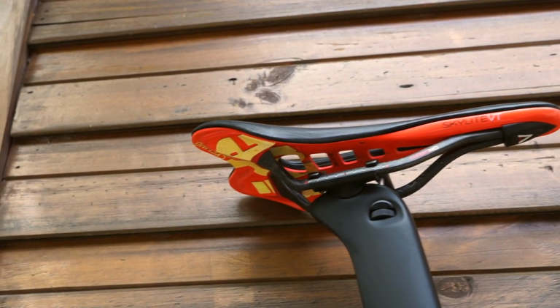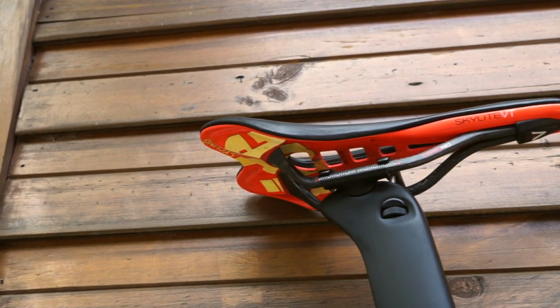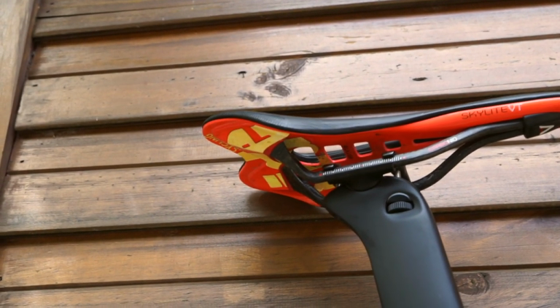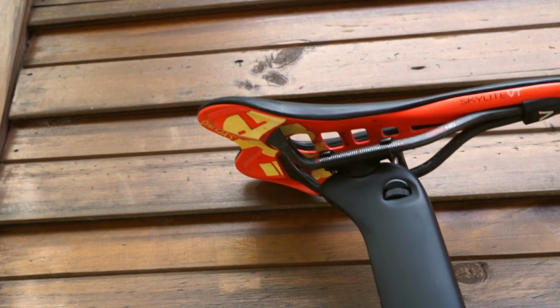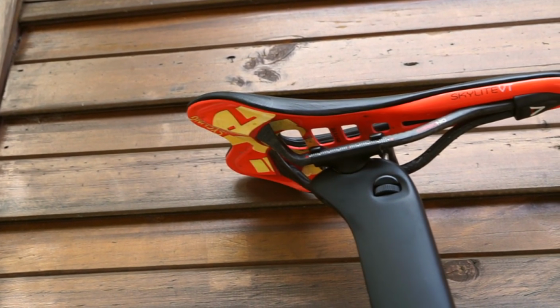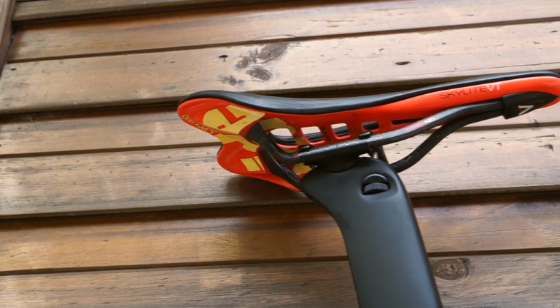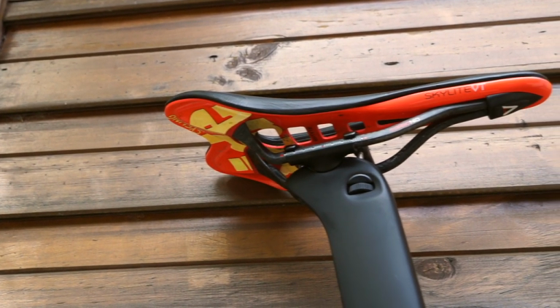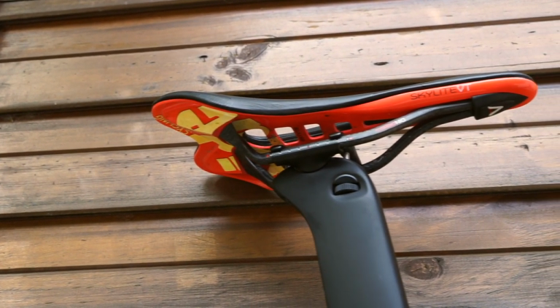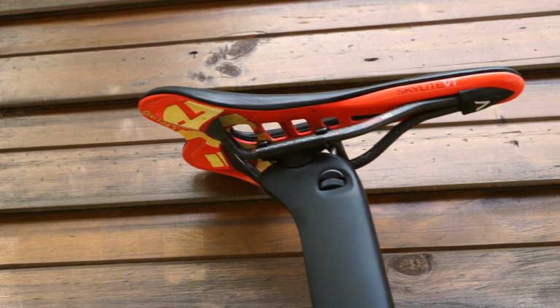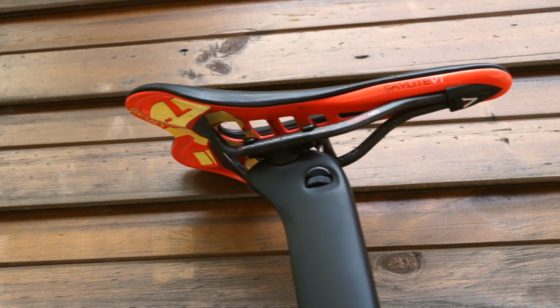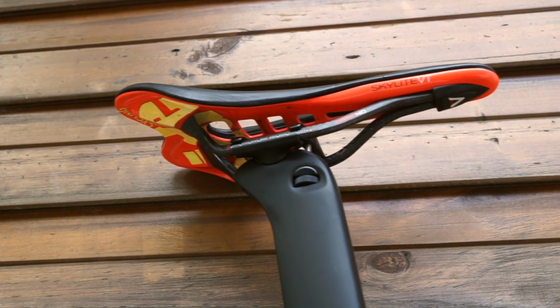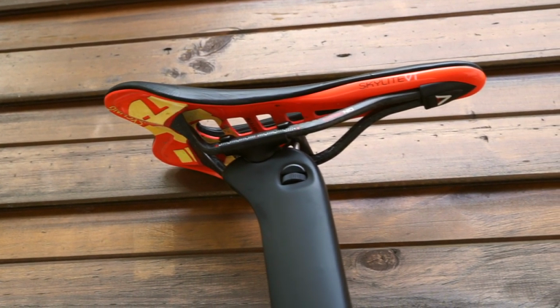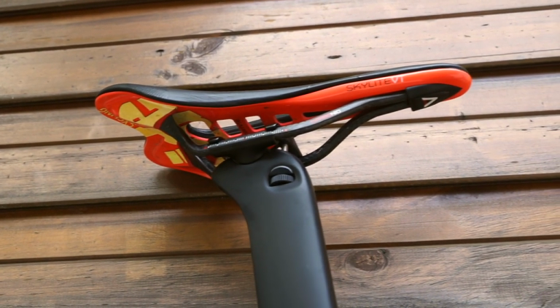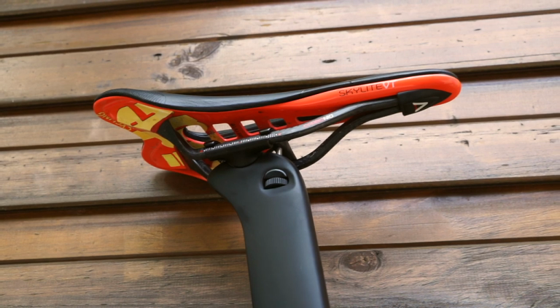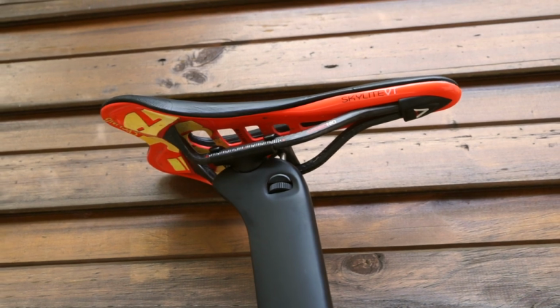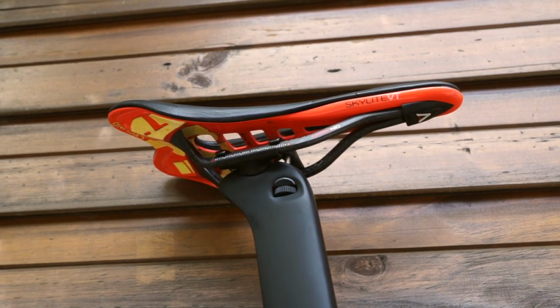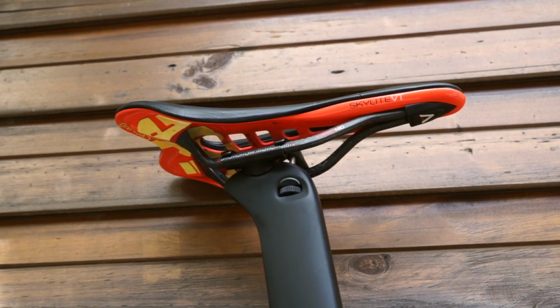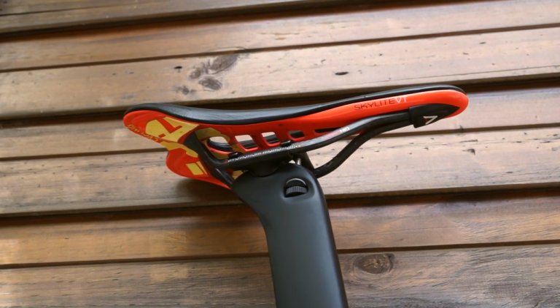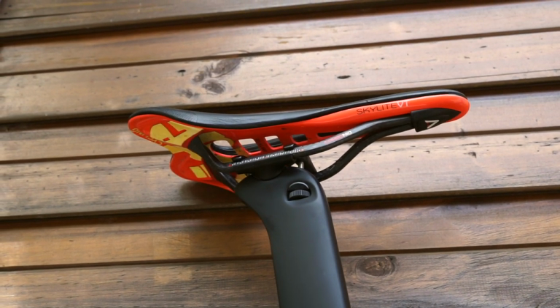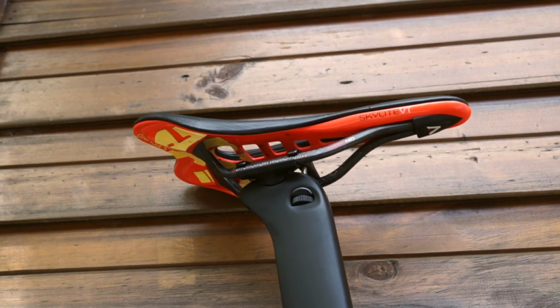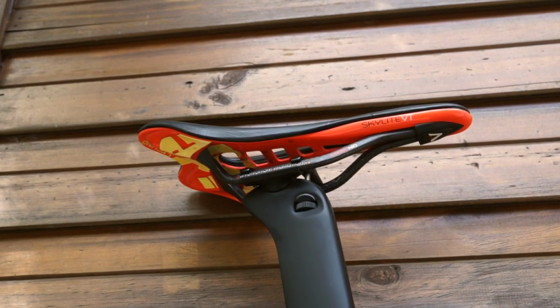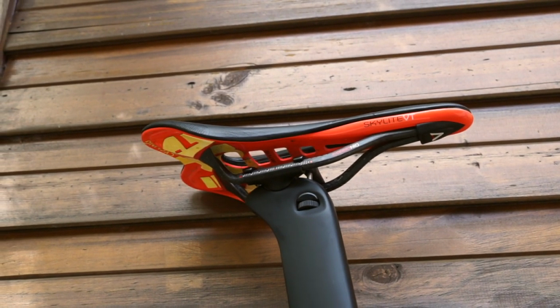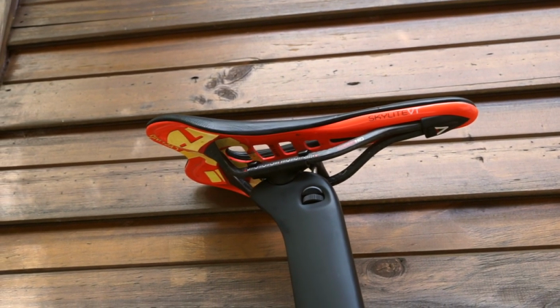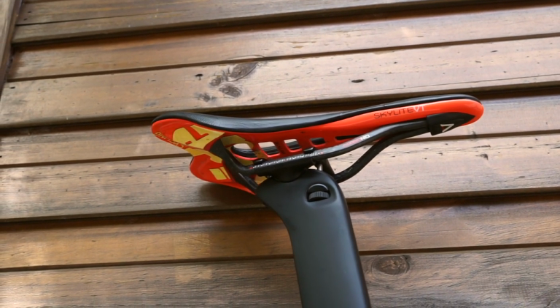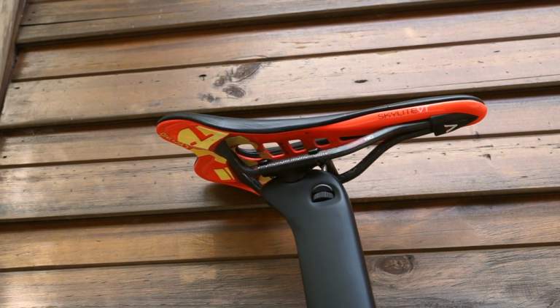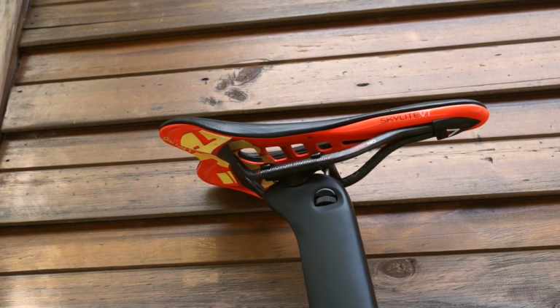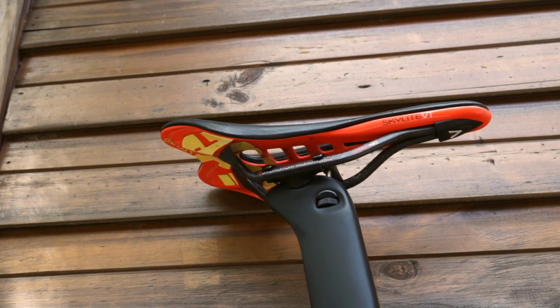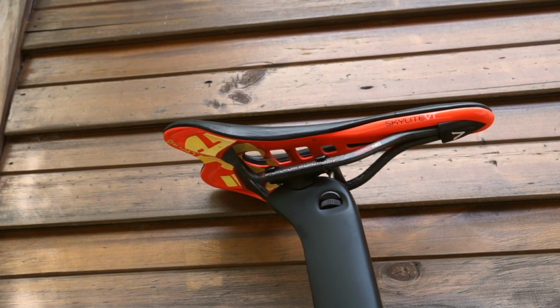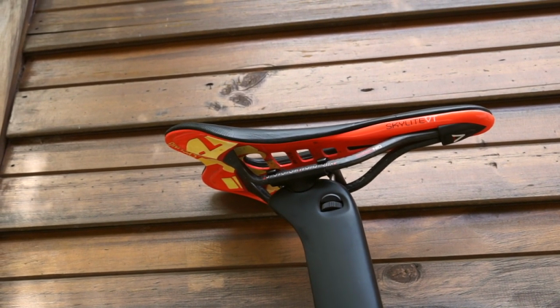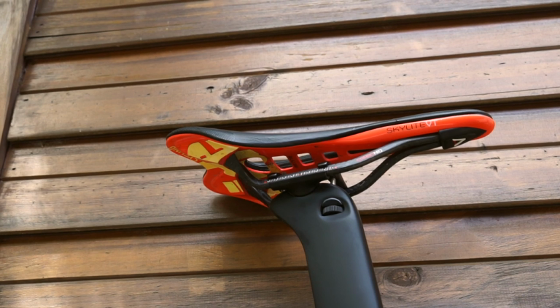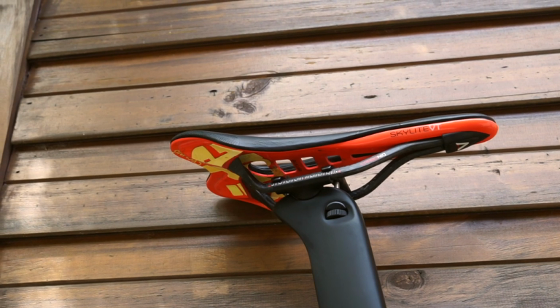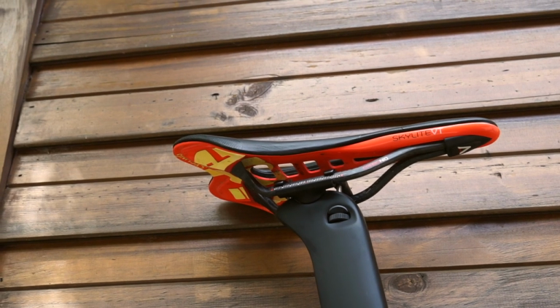In all honesty, the shapes are very similar — one's shorter, one's longer at the nose — but the front of the Astute is a little bit narrower and it helps with my pedaling action.